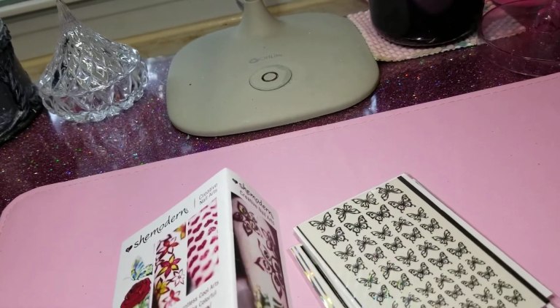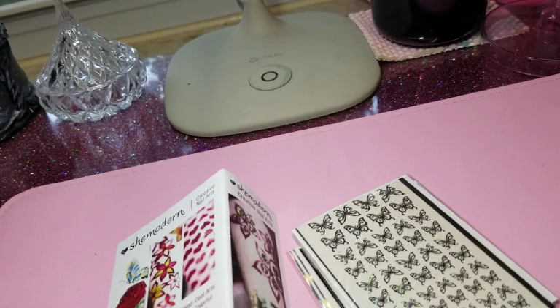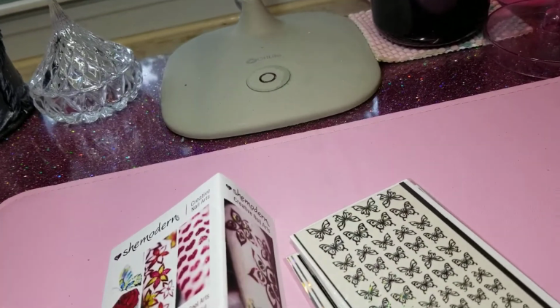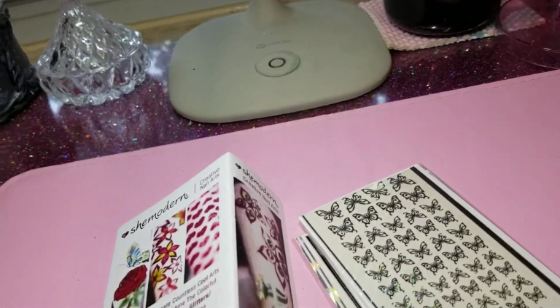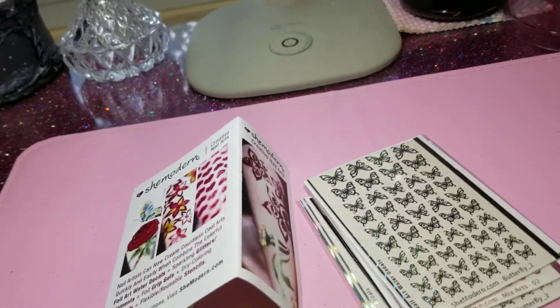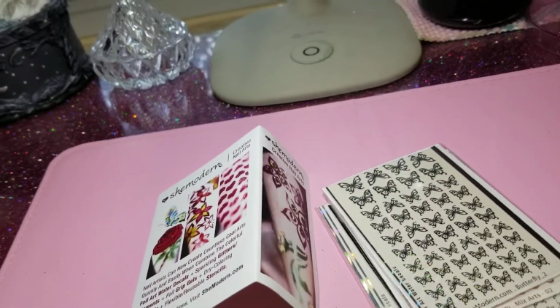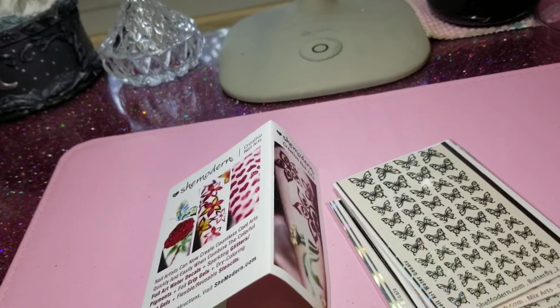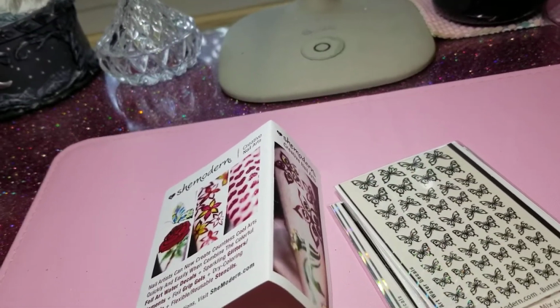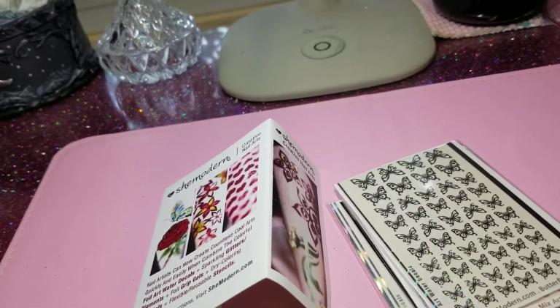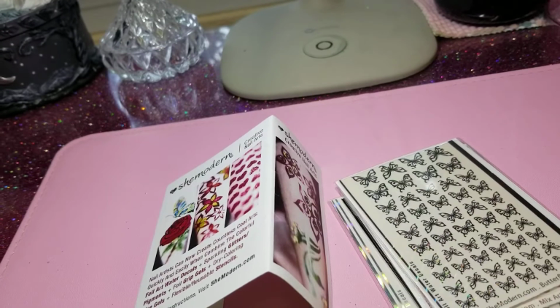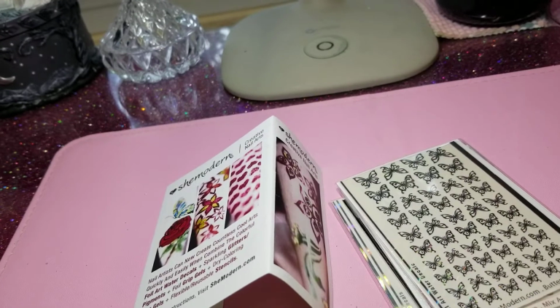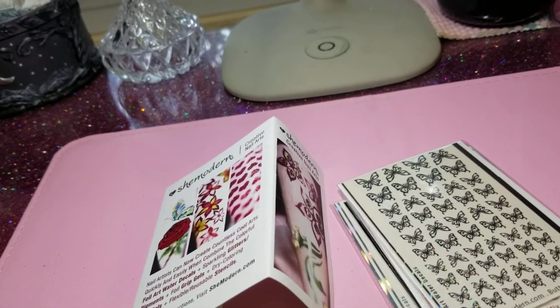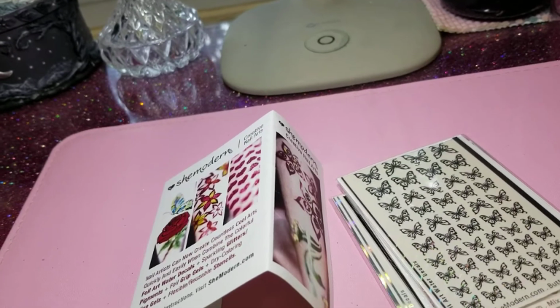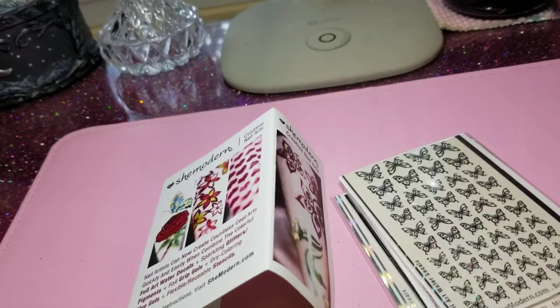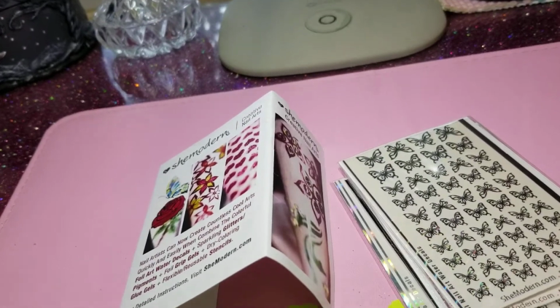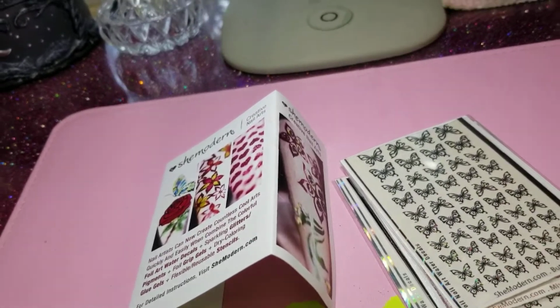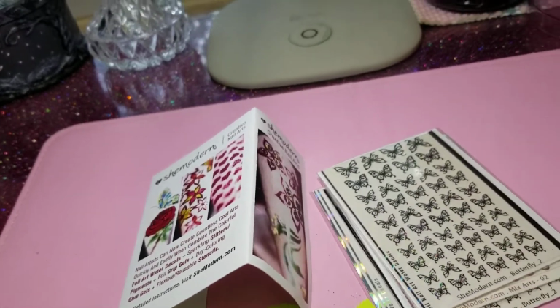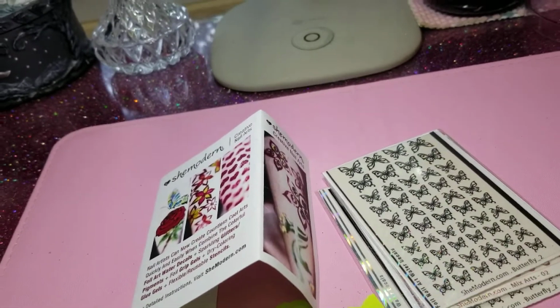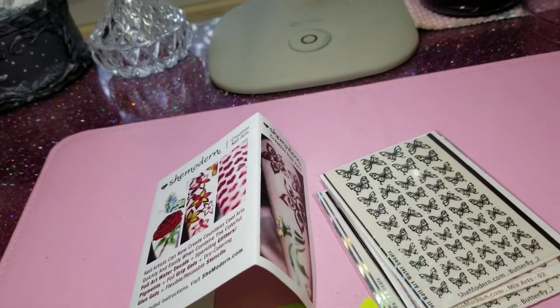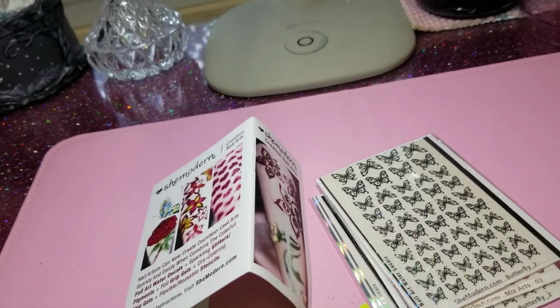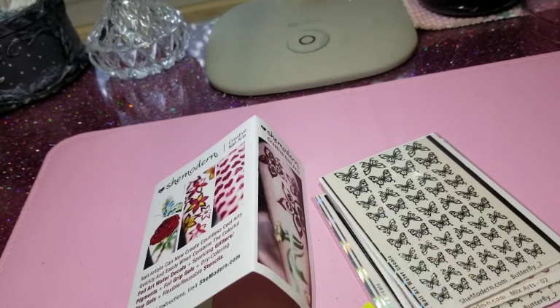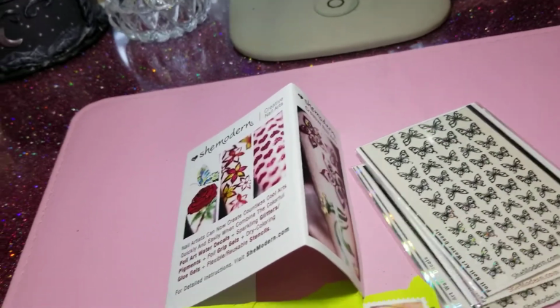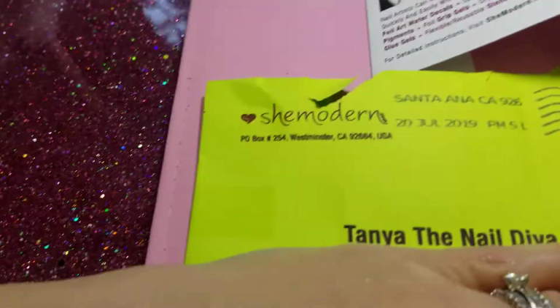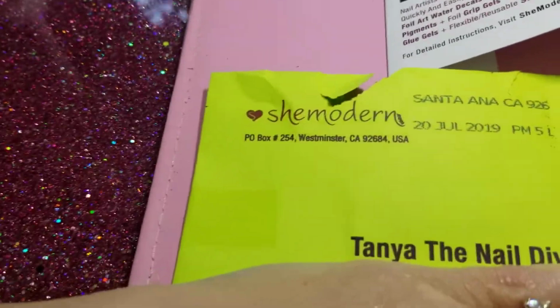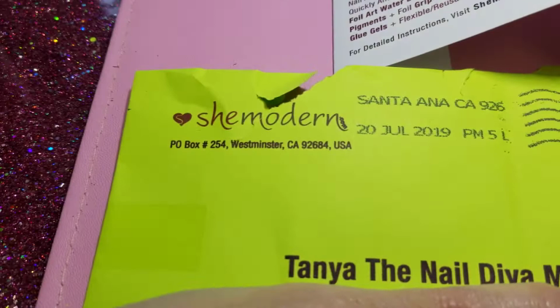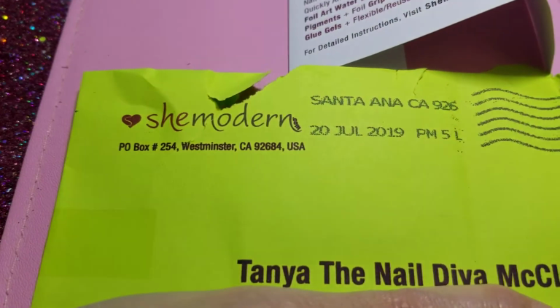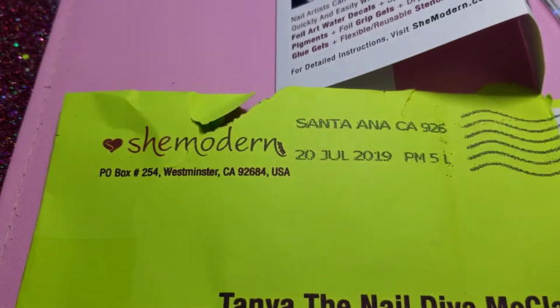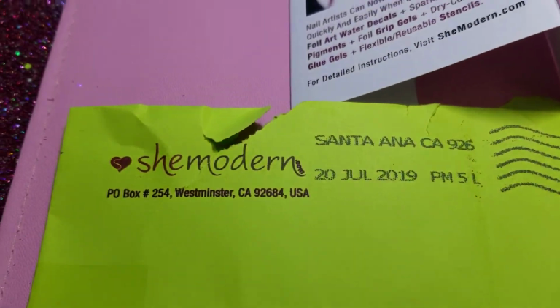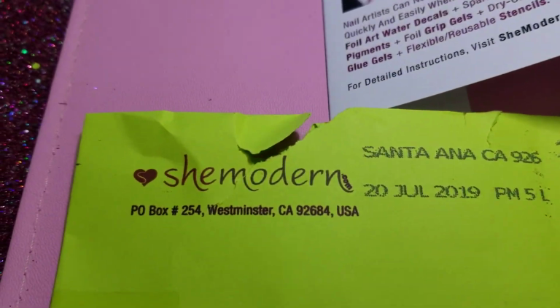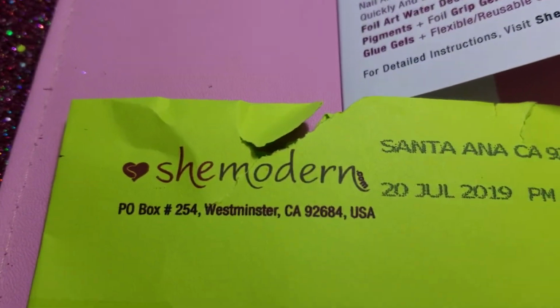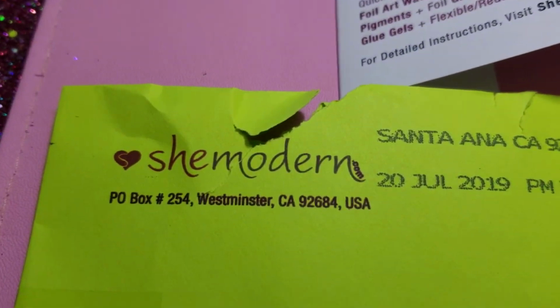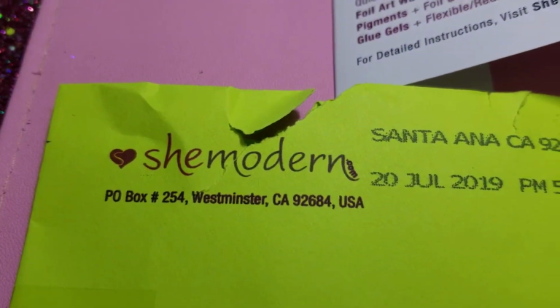I won these, and I cannot remember where or who I won them from. I will have to find out and put it below. But here is the address where they came from.